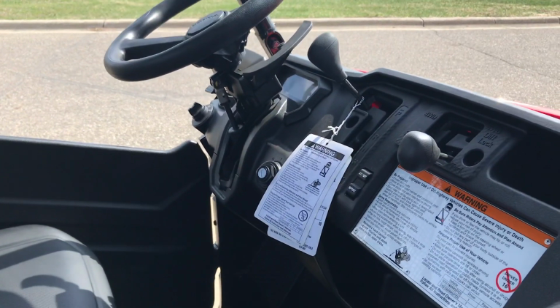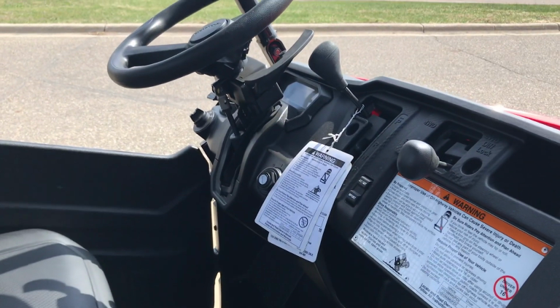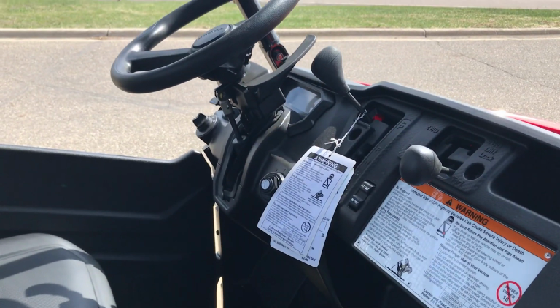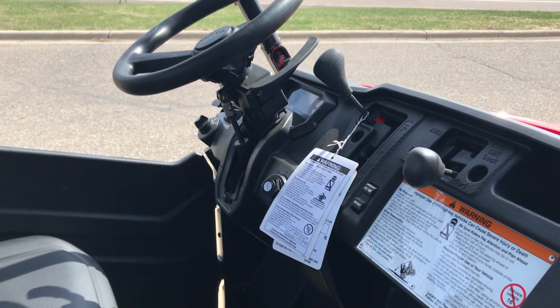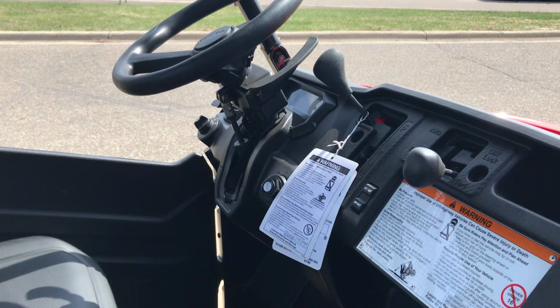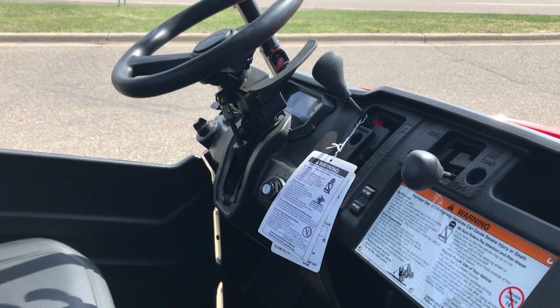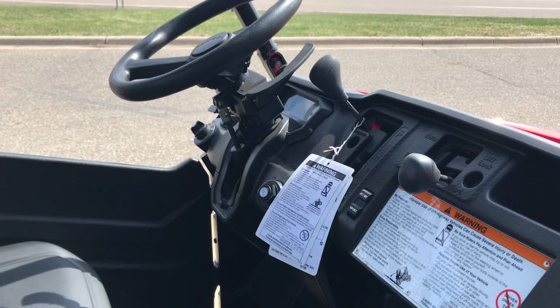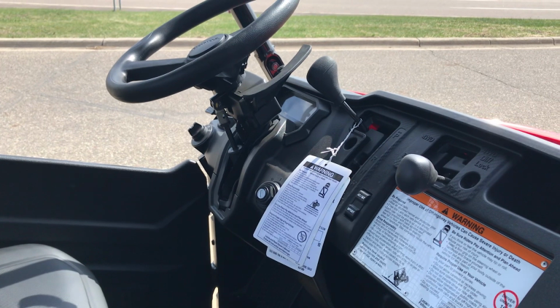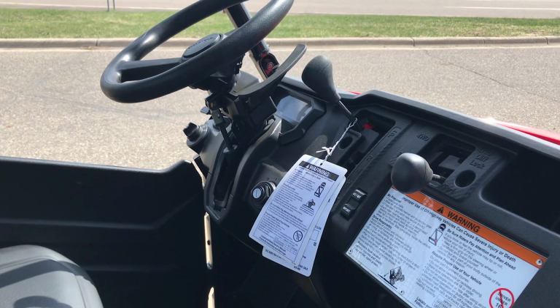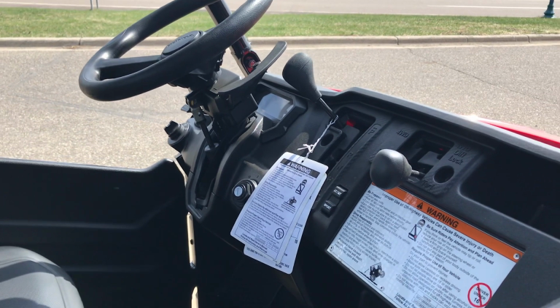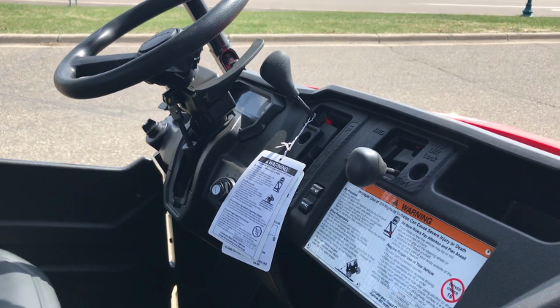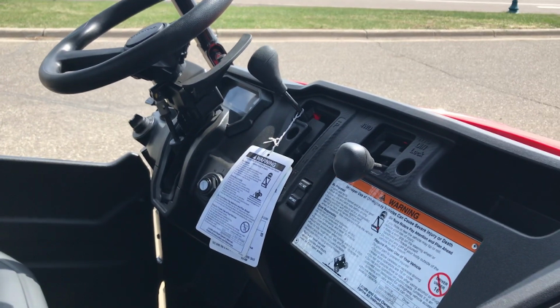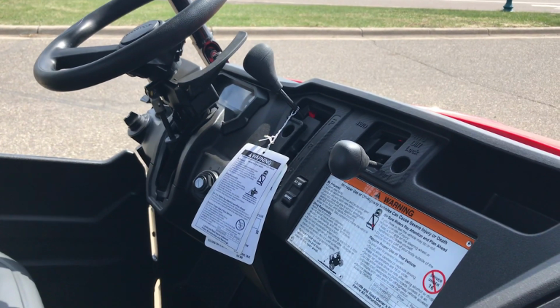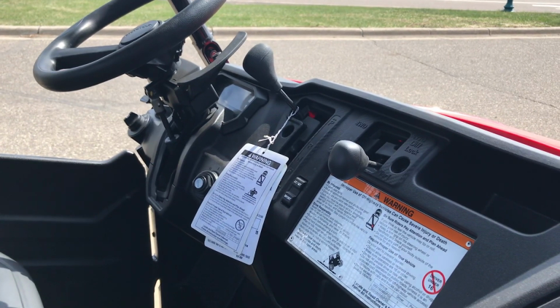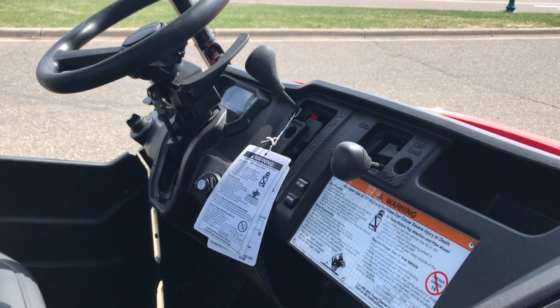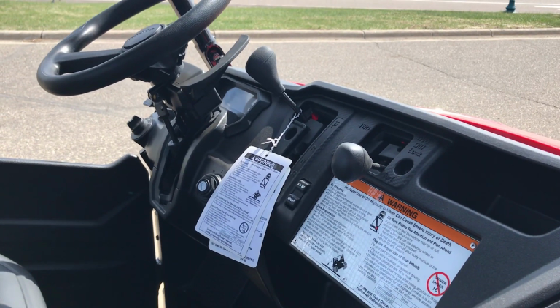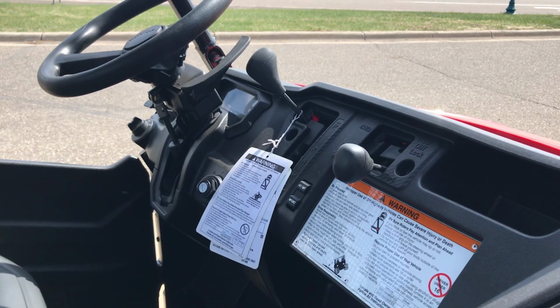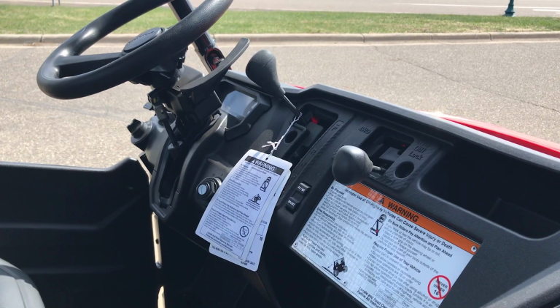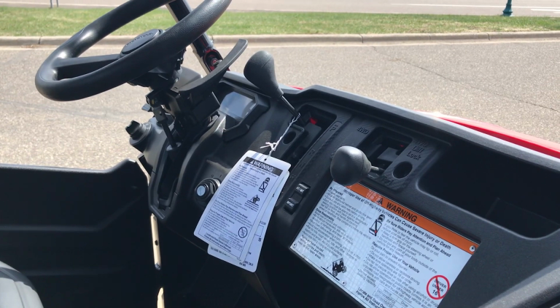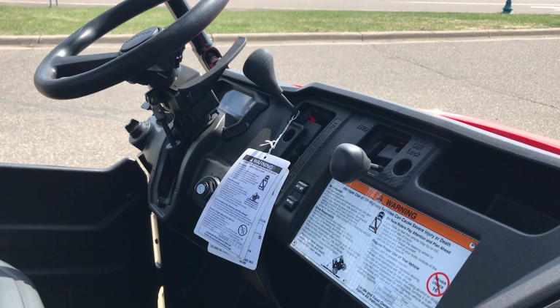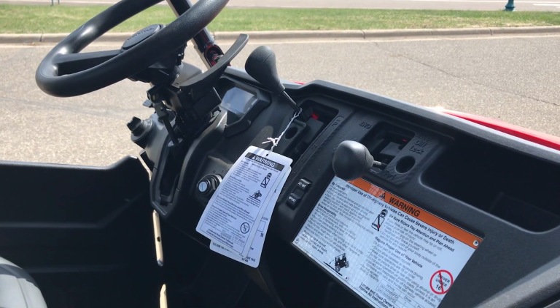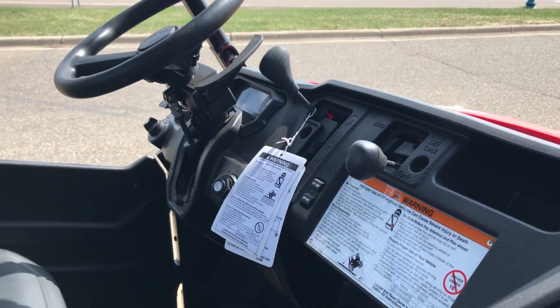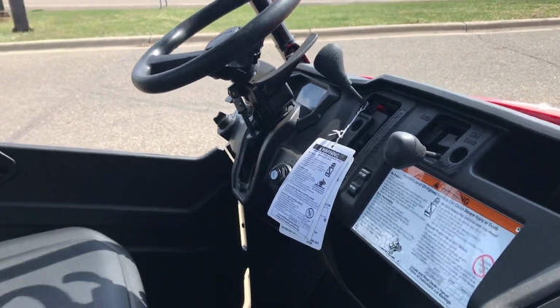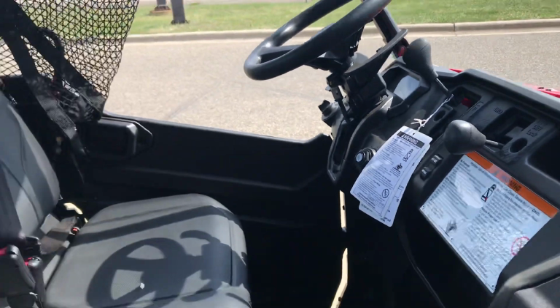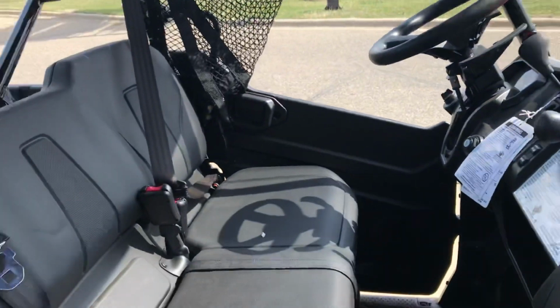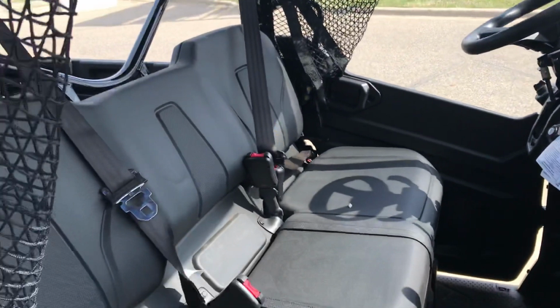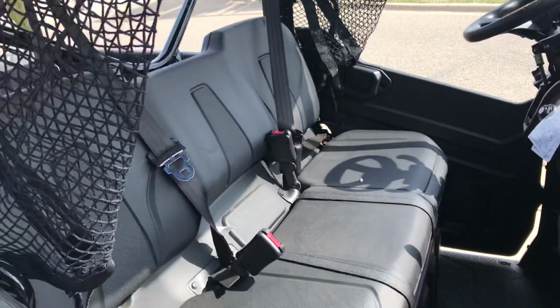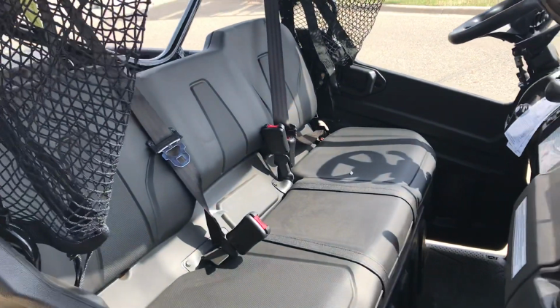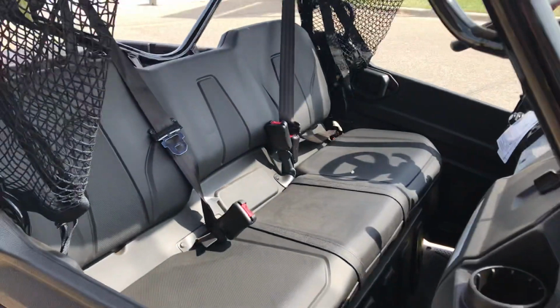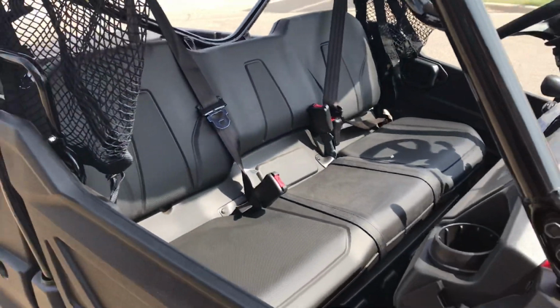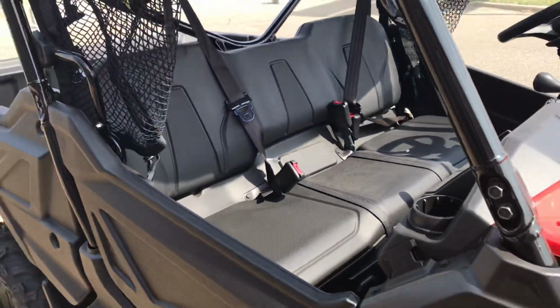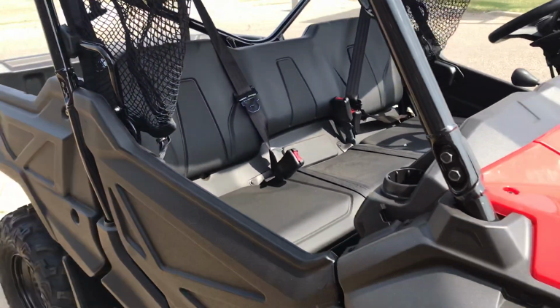When you look inside, you've got your tilt steering wheel and your automatic and manual transmission selector, so you do have paddle shifting. You have the diff lock, four-wheel drive, two-wheel drive, and turf mode — all the same features we showed you in the camel model earlier.